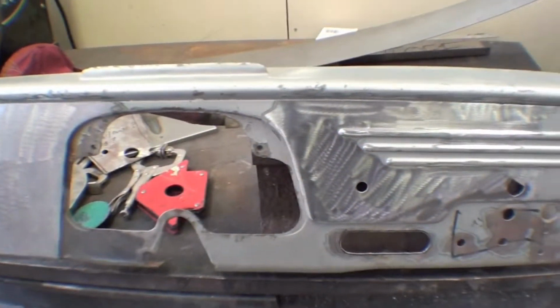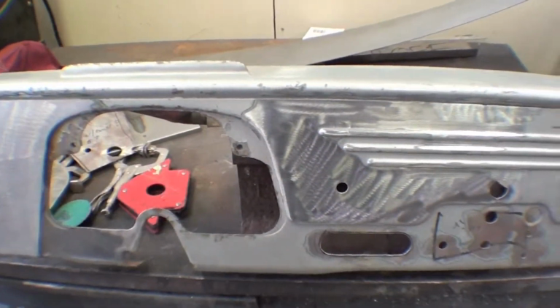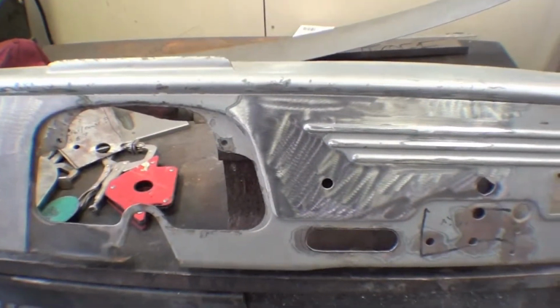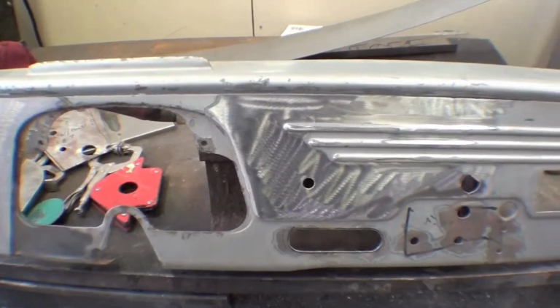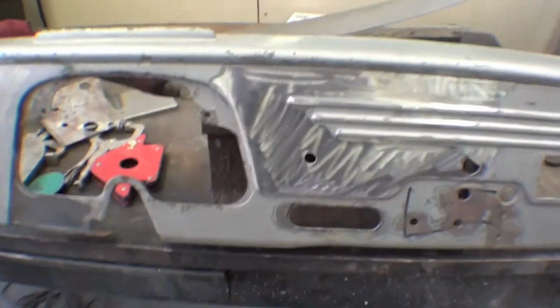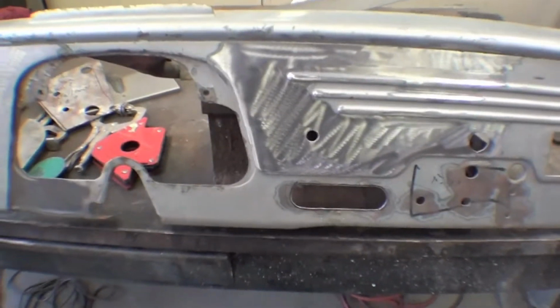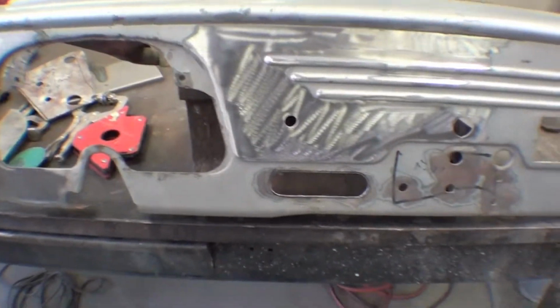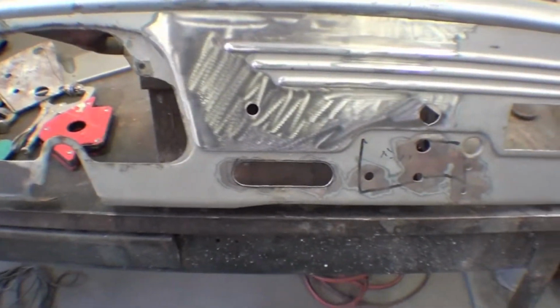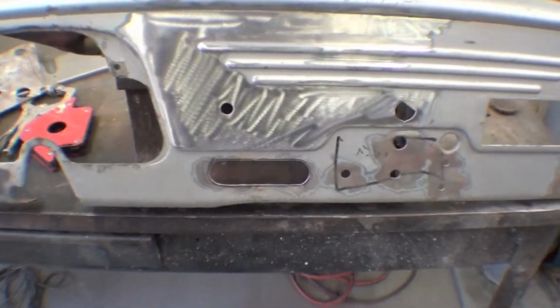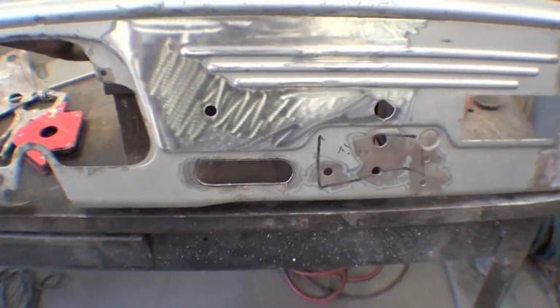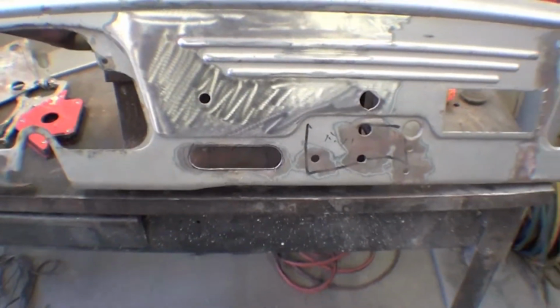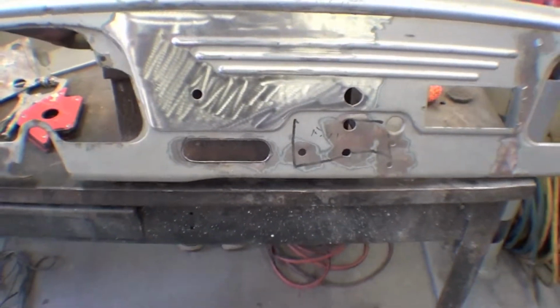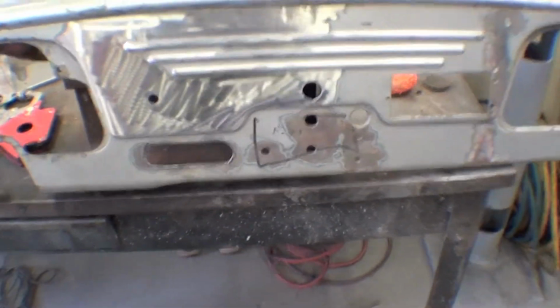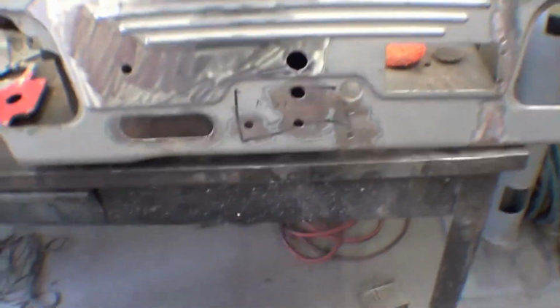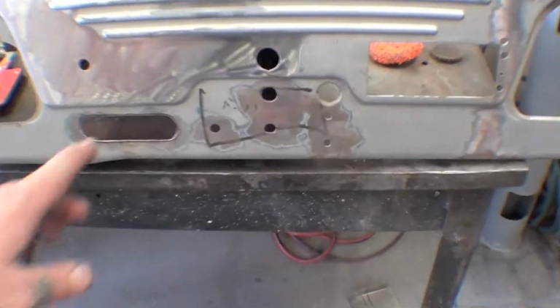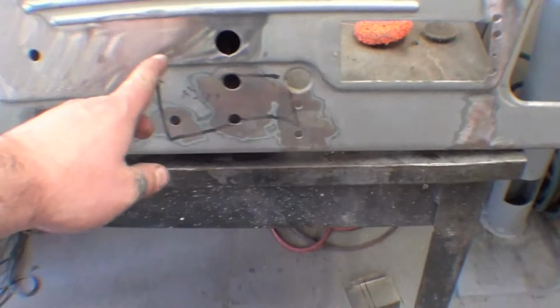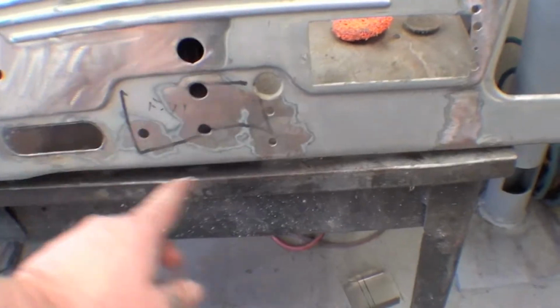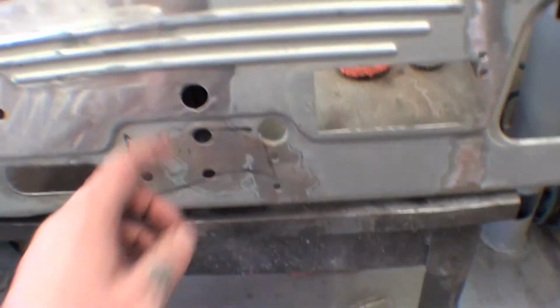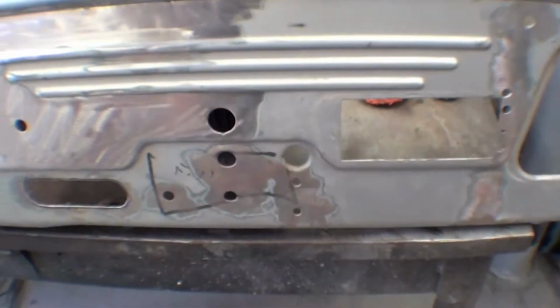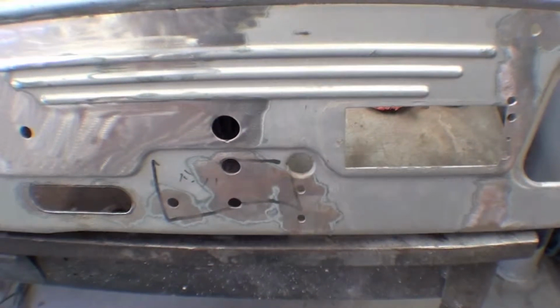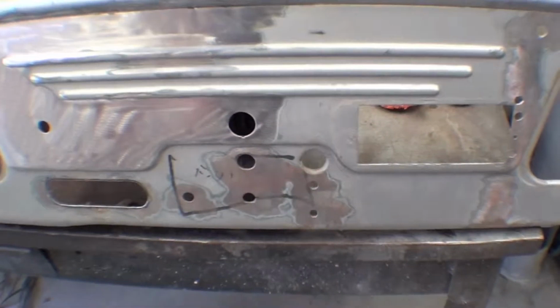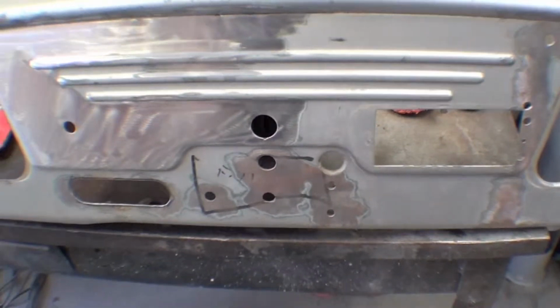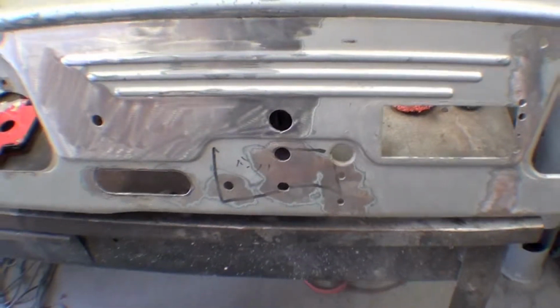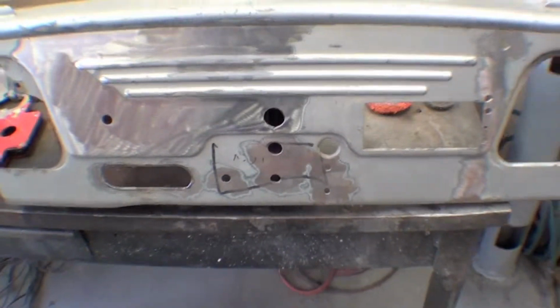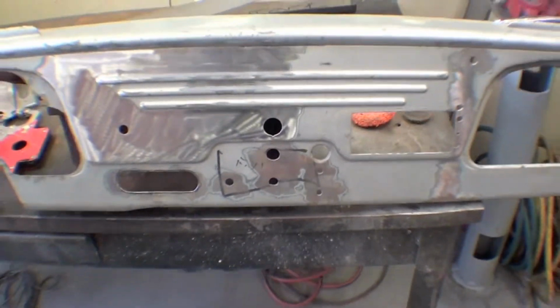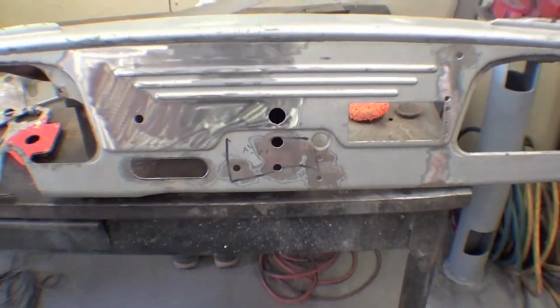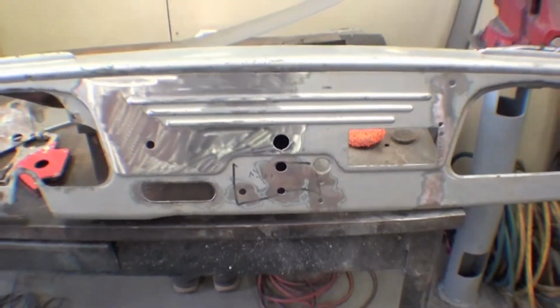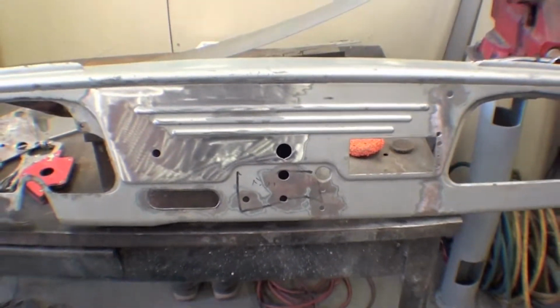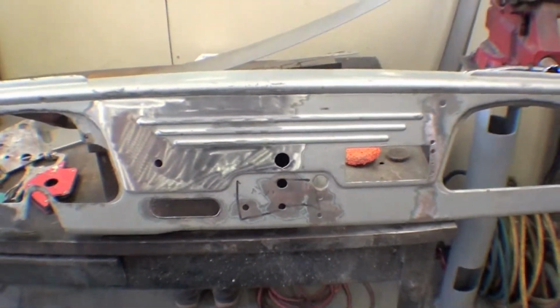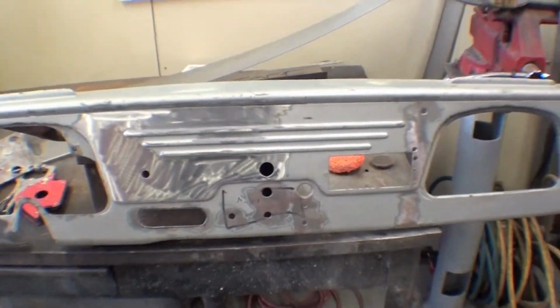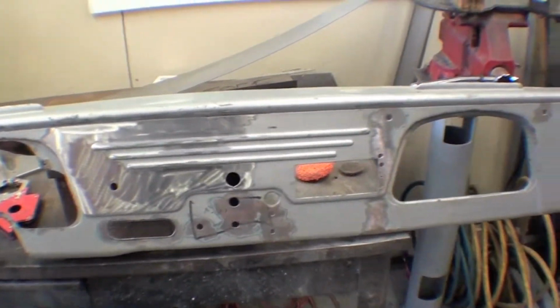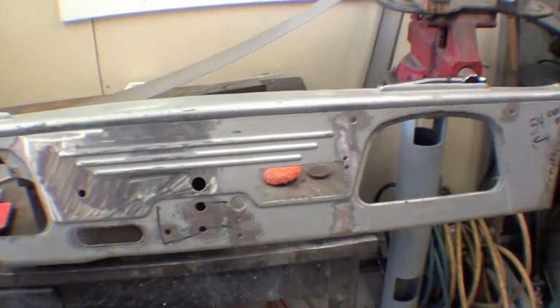We've got a couple of the holes over there, and we're just kind of working our way across it. You can see I've got a piece here that I'm going to make one piece and replace all of that and get rid of the extra few holes.